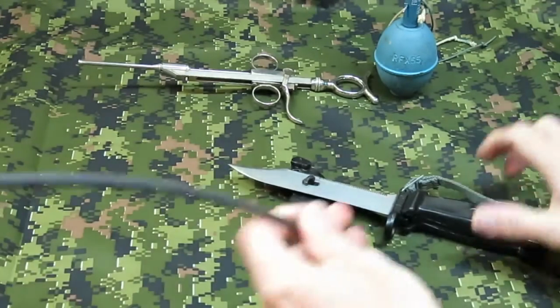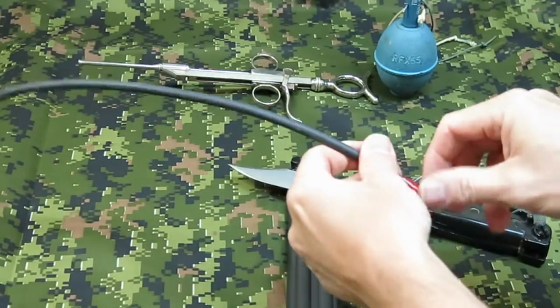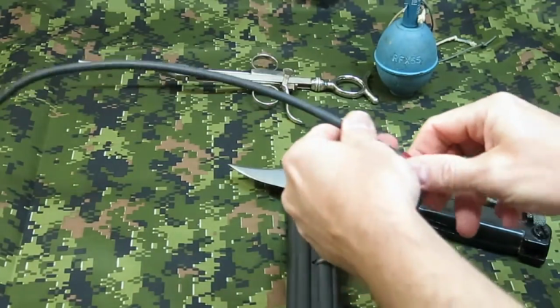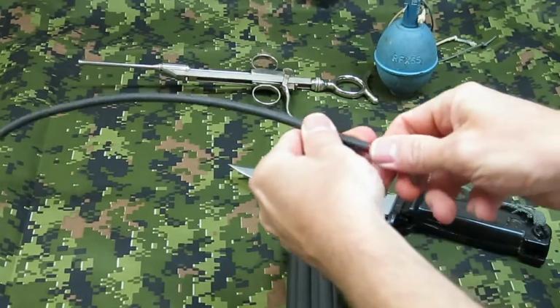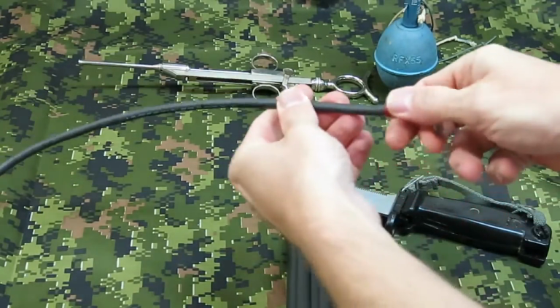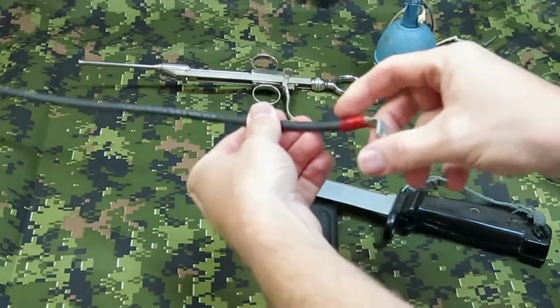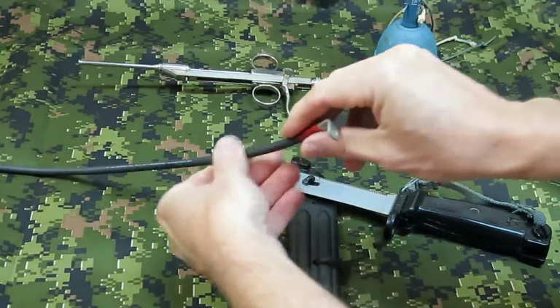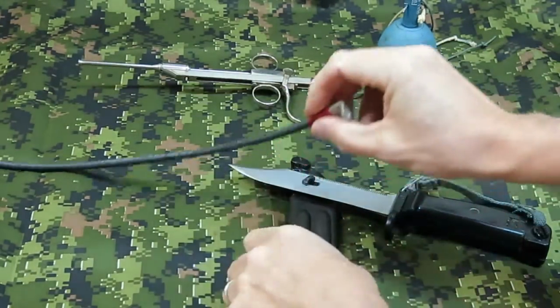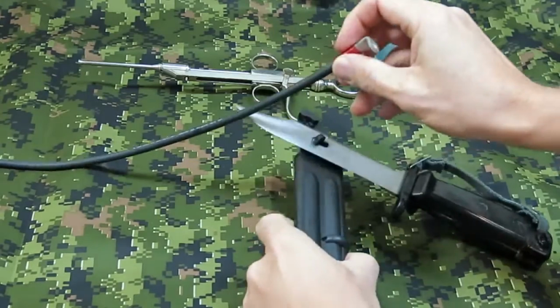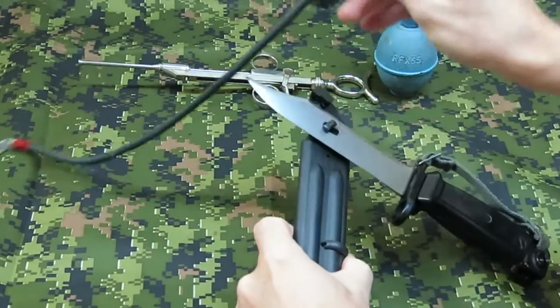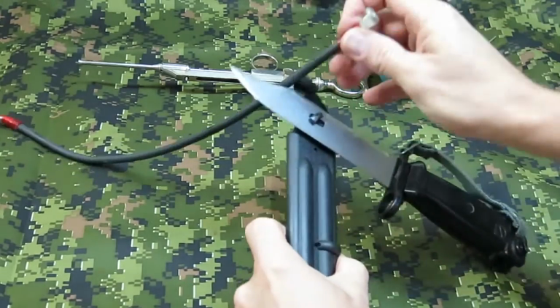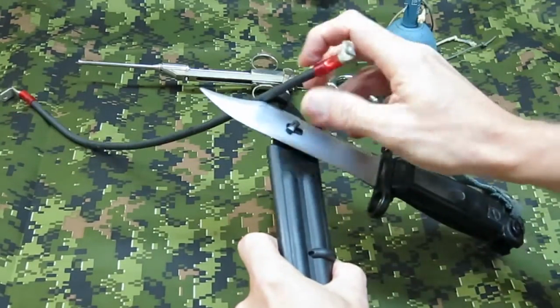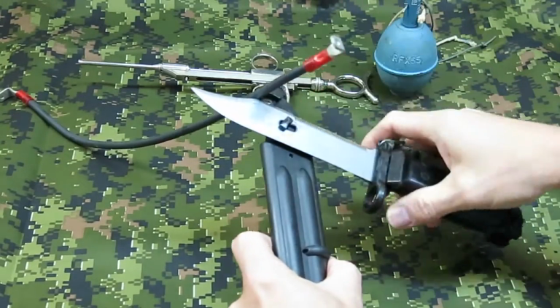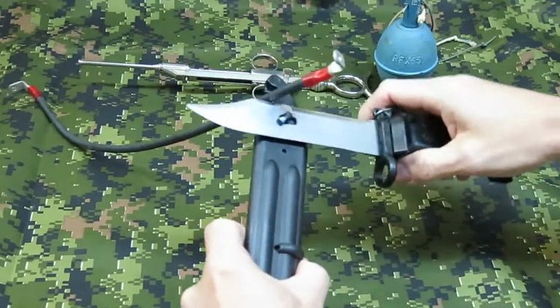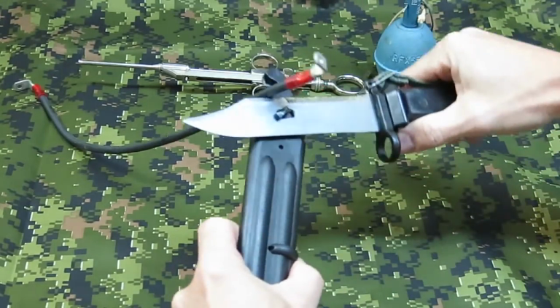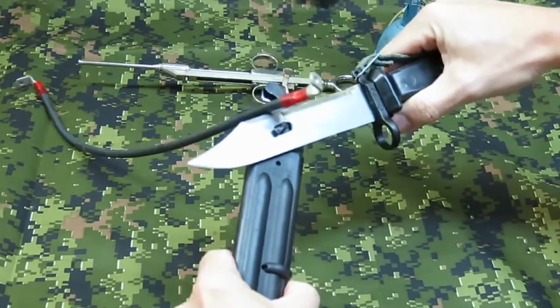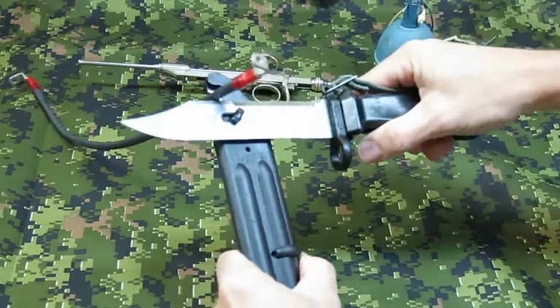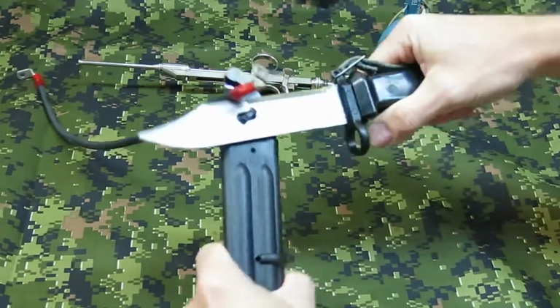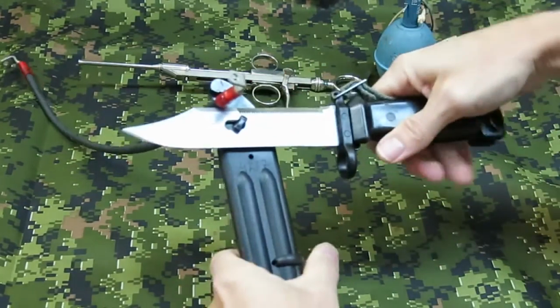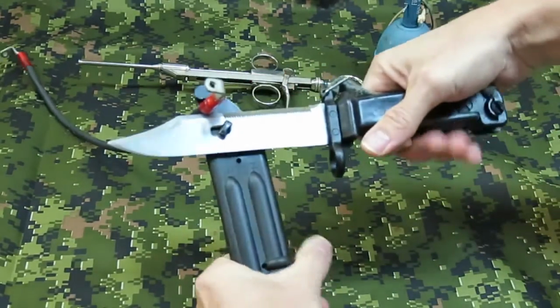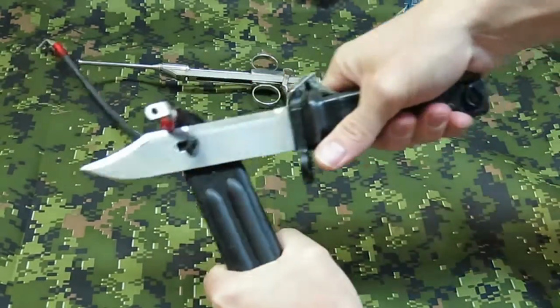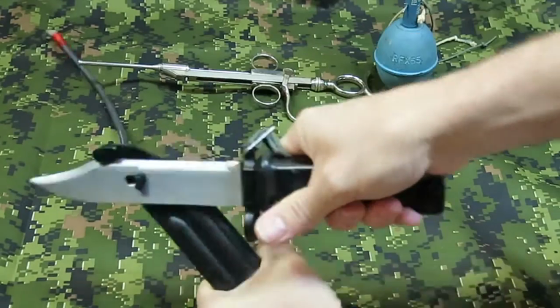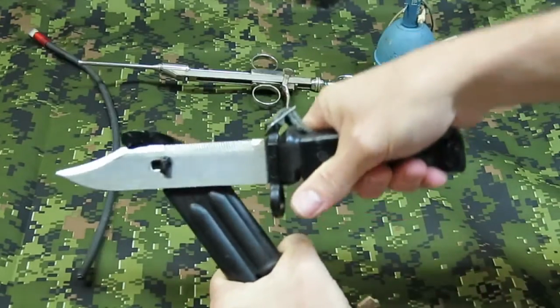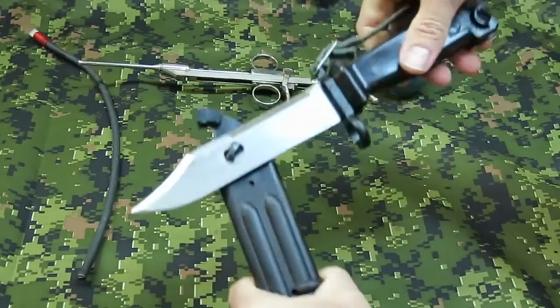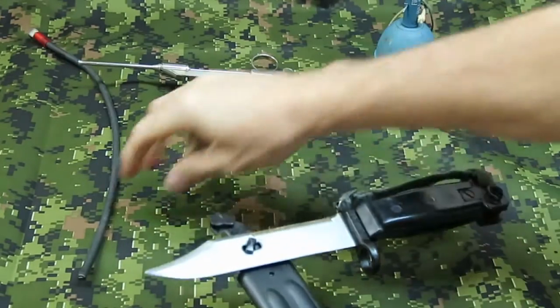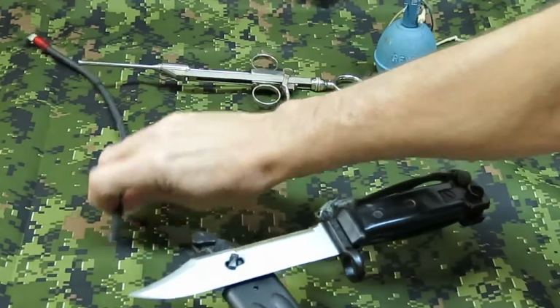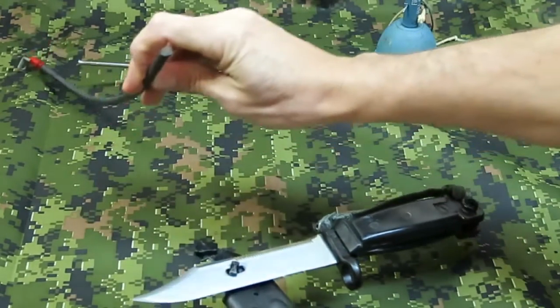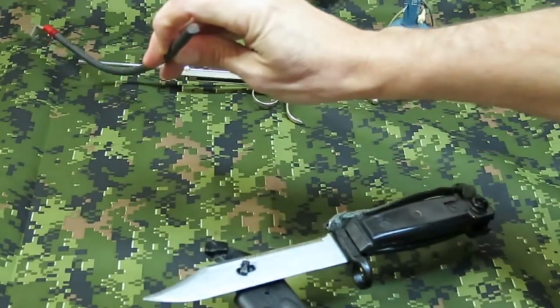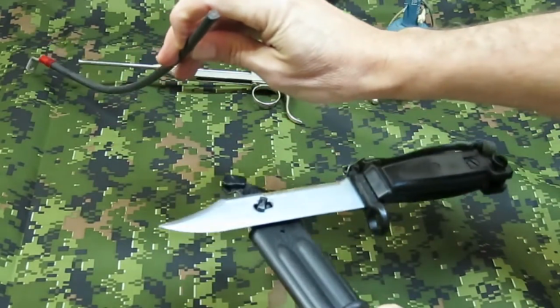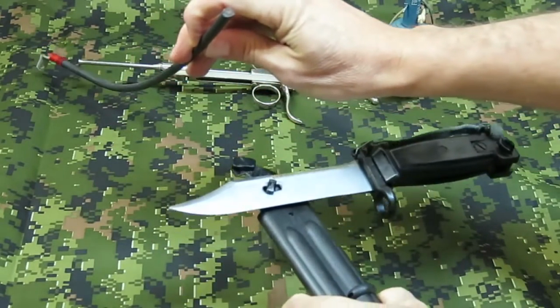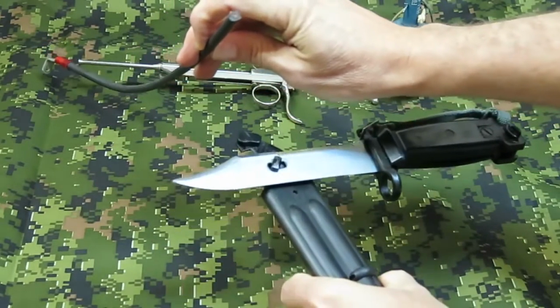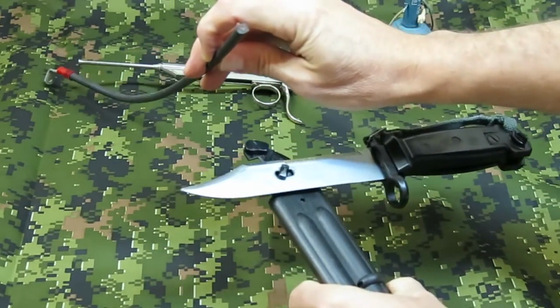And finally, I have a heavy gauge grounding wire, and I'll try and cut through that and see what happens. And that's pretty heavy stuff, and it just went right through it.